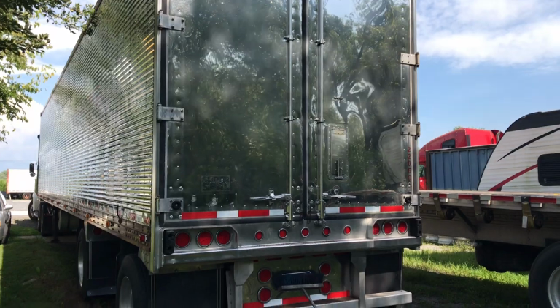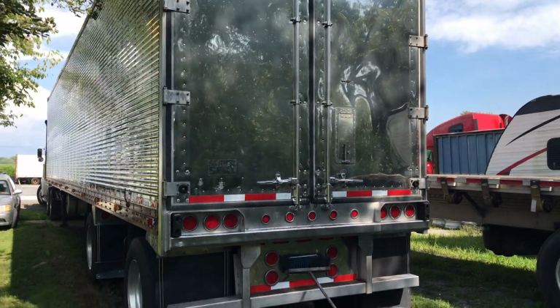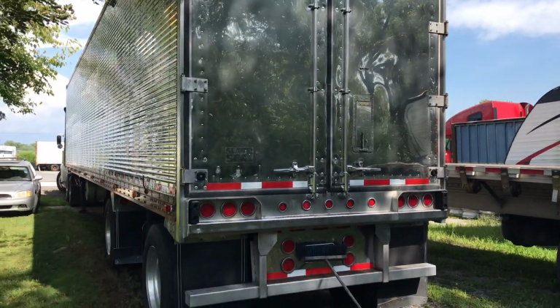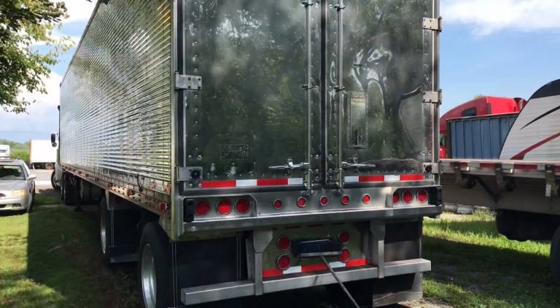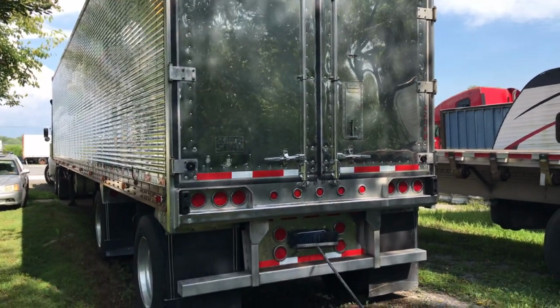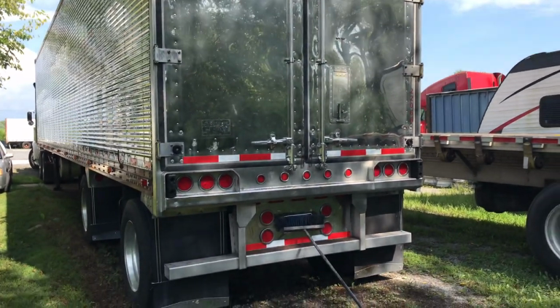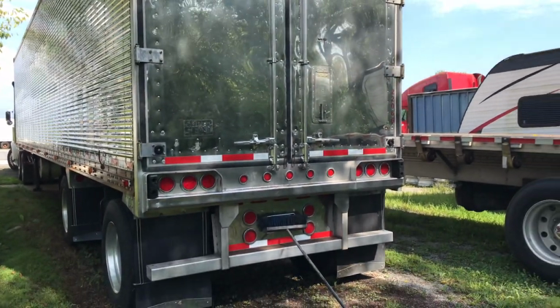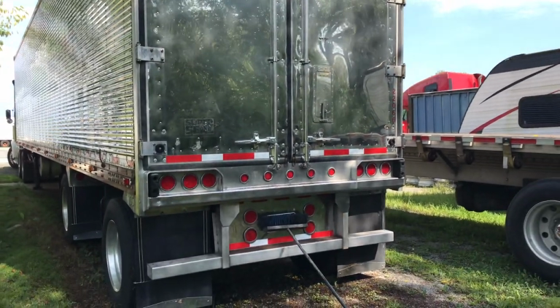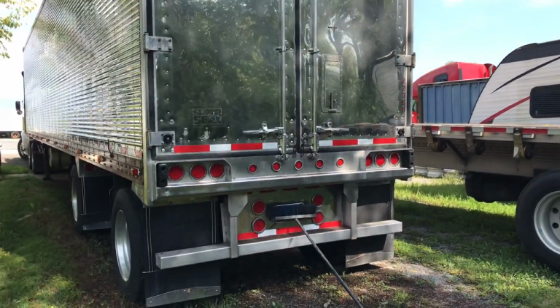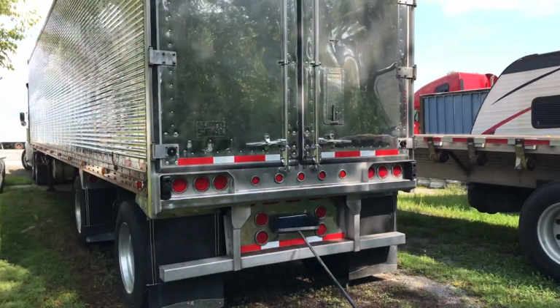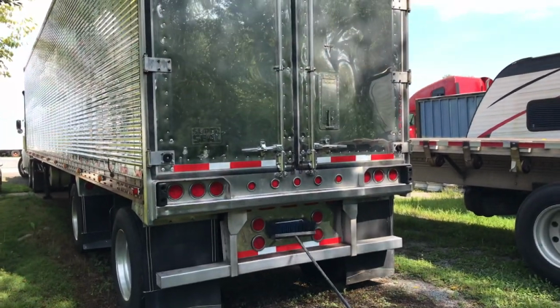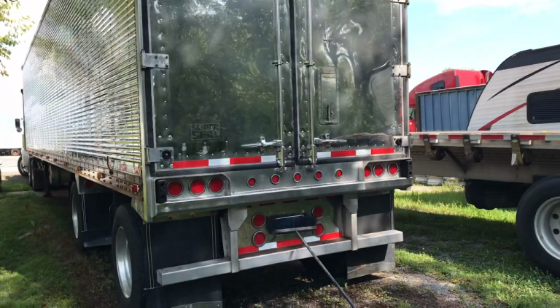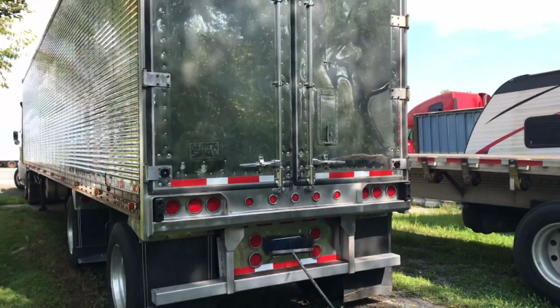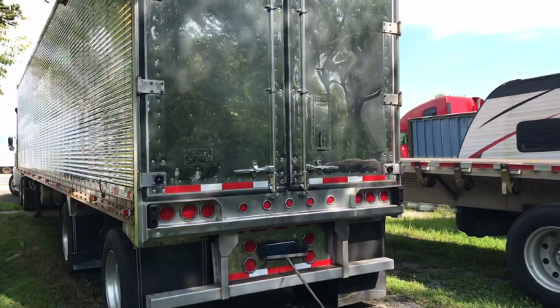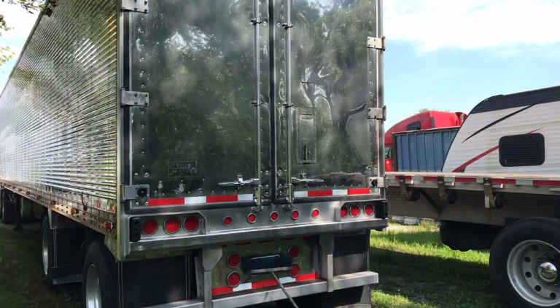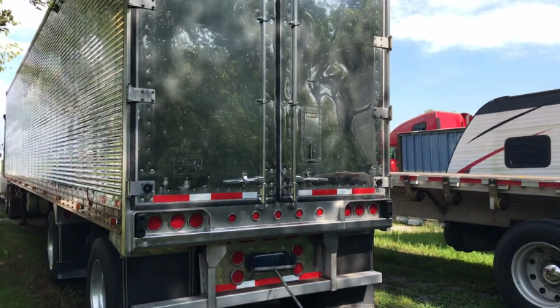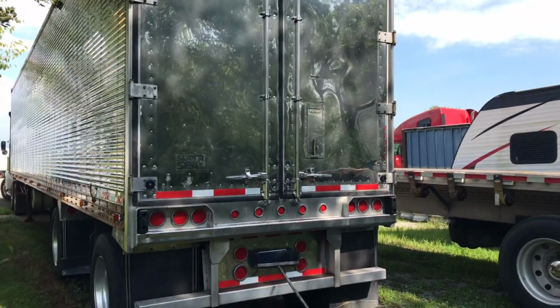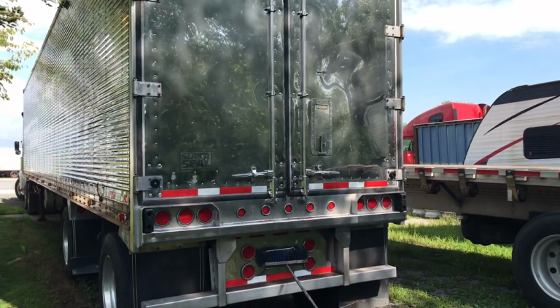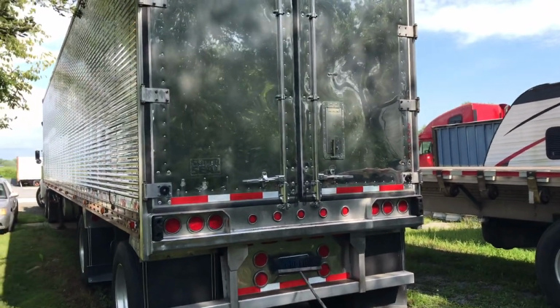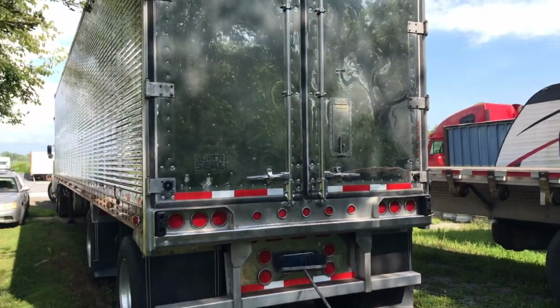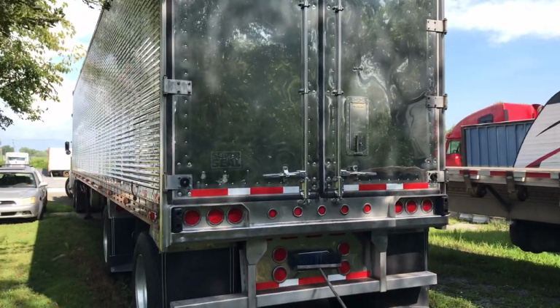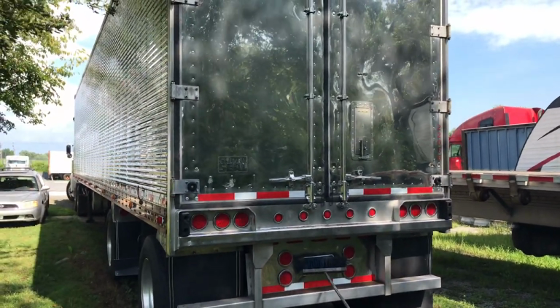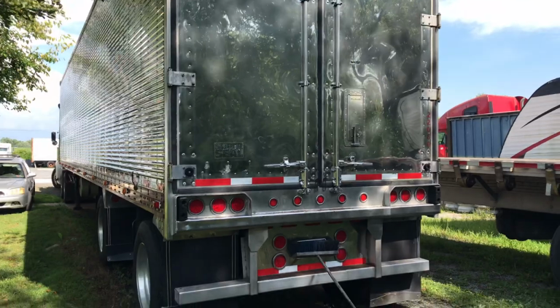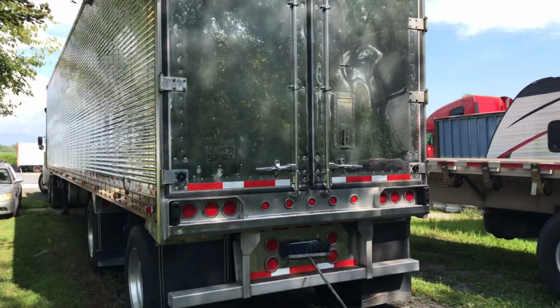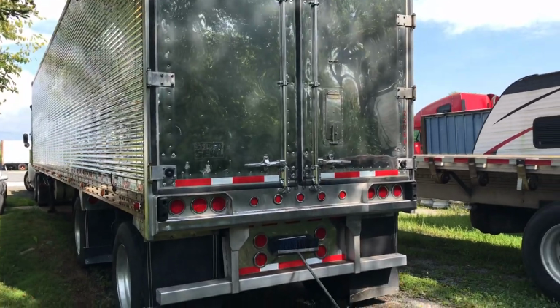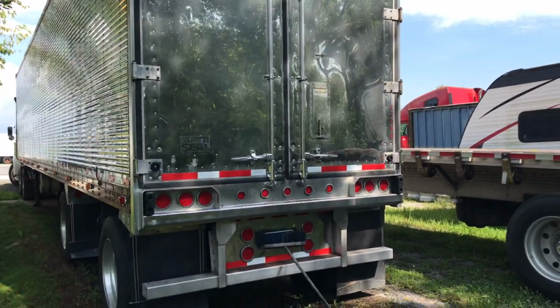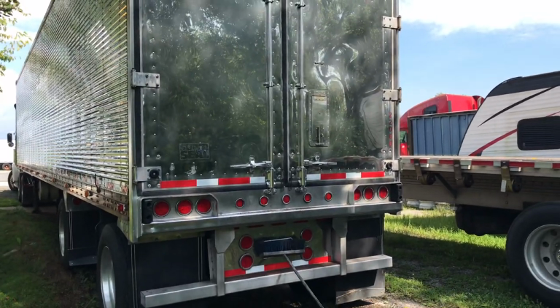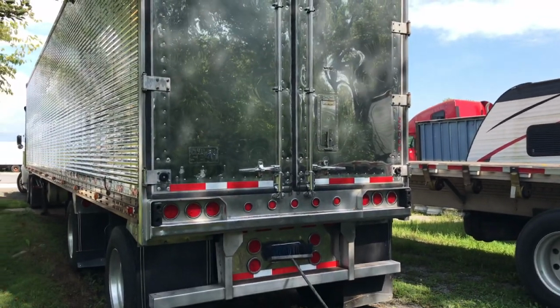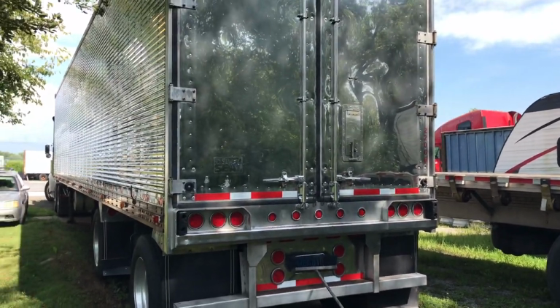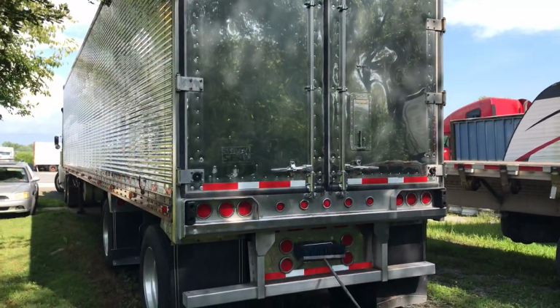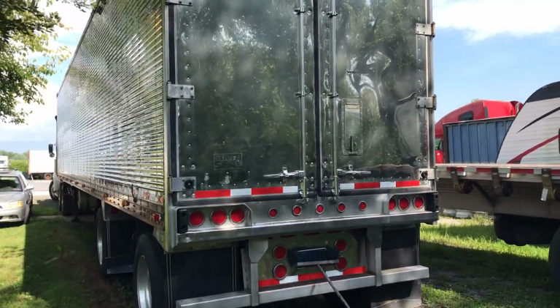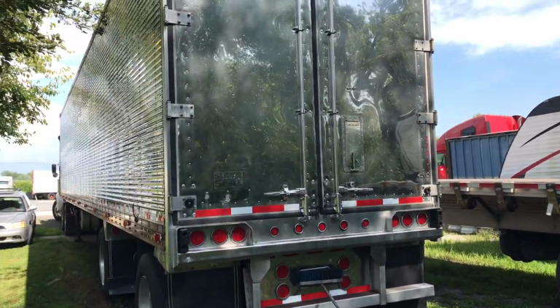What's going on people, hope y'all doing fantastic. I'm out here working on the trailer, so I'll just give a quick tour. Here is a 1991 Great Dane stainless steel reefer trailer.